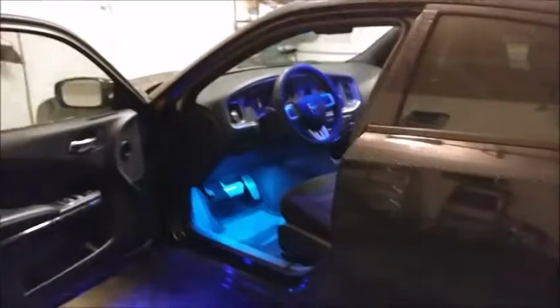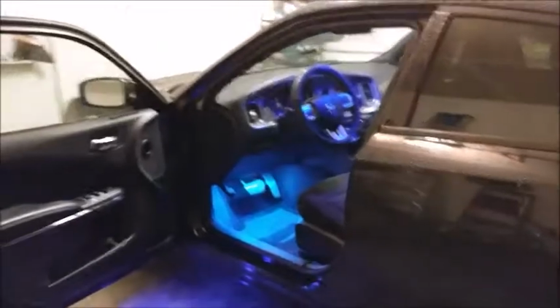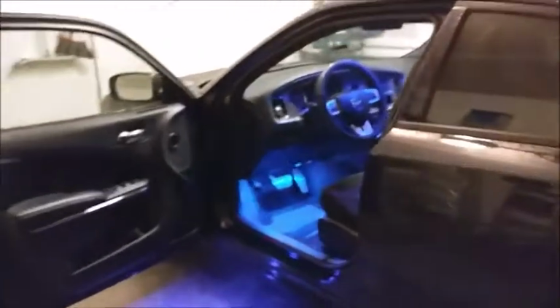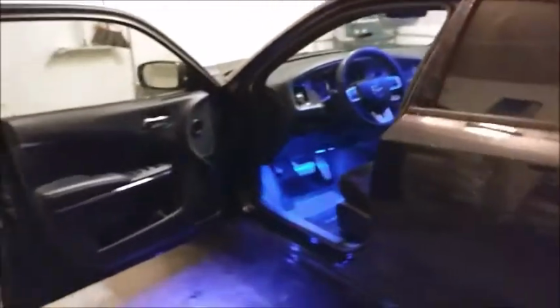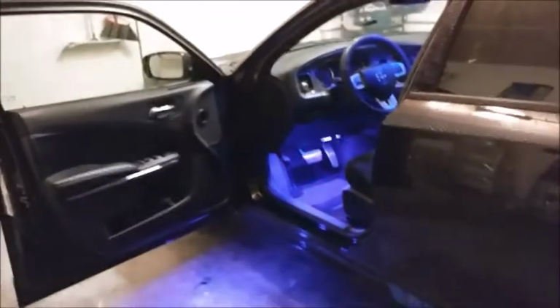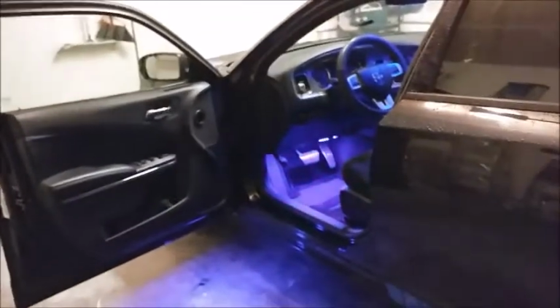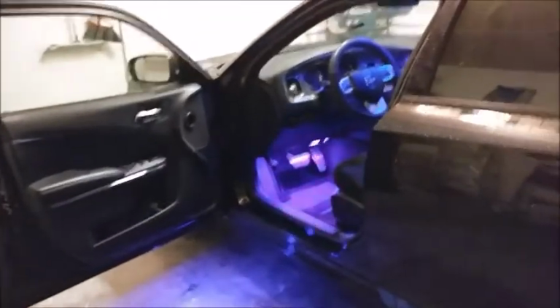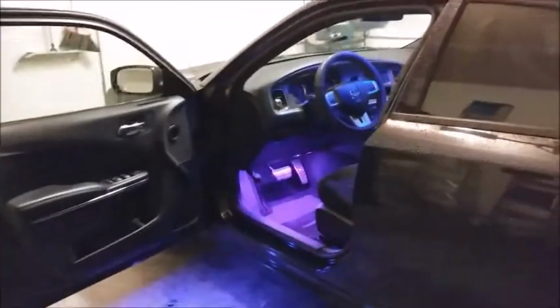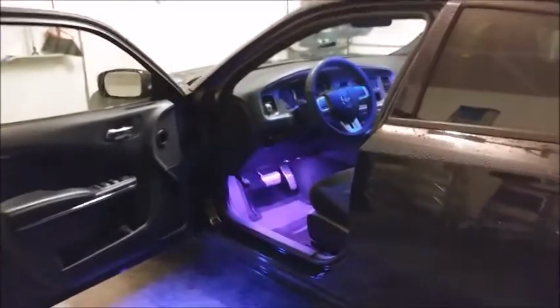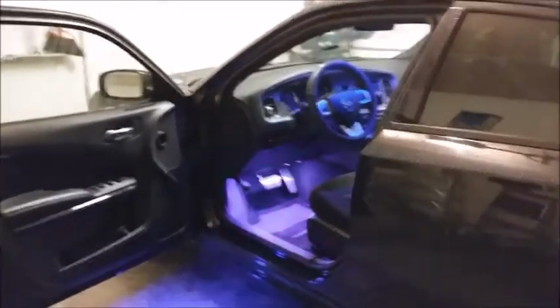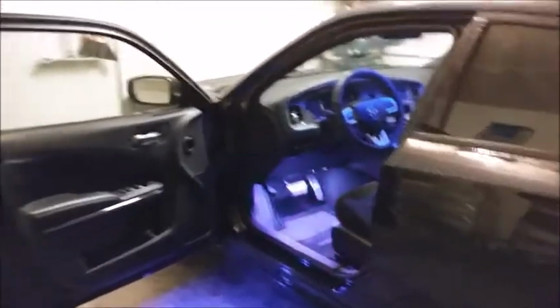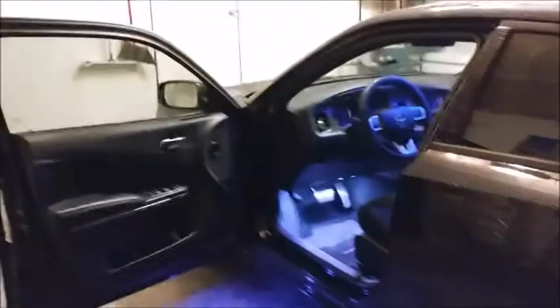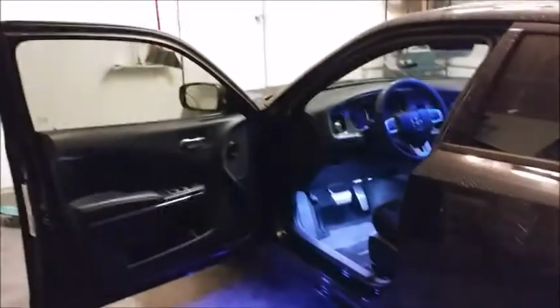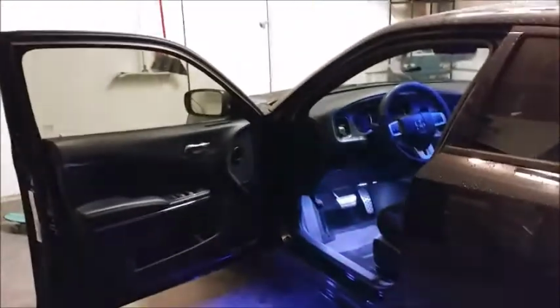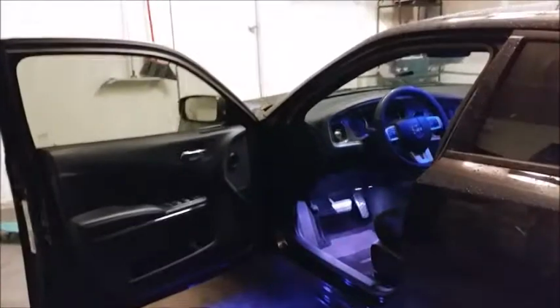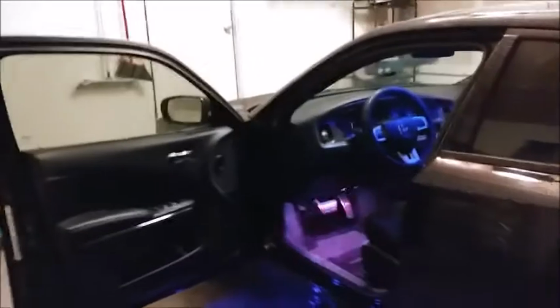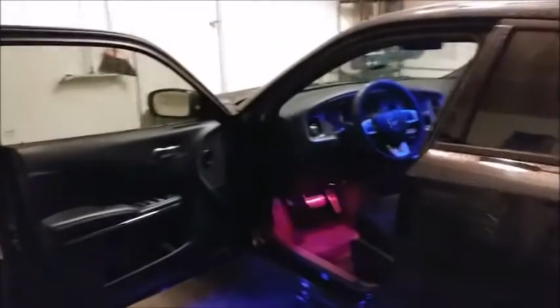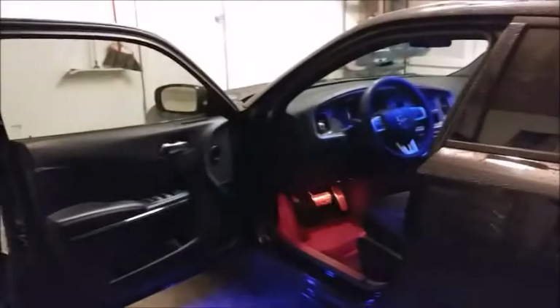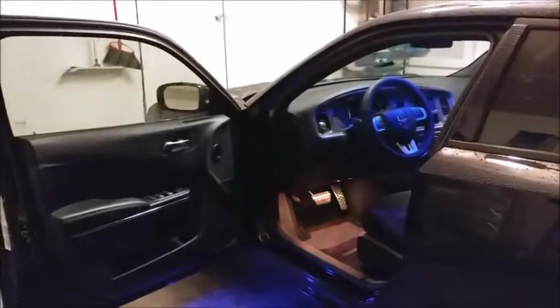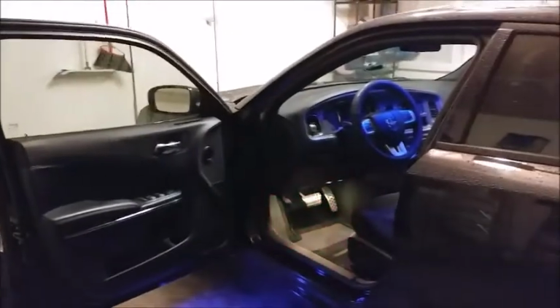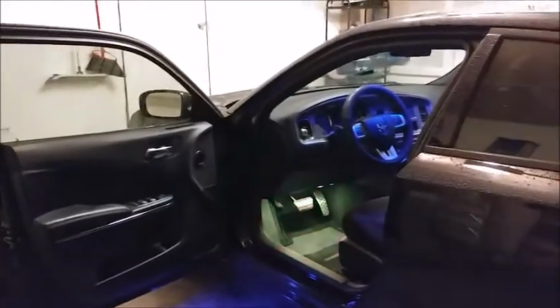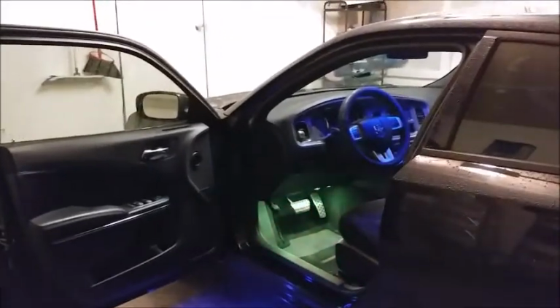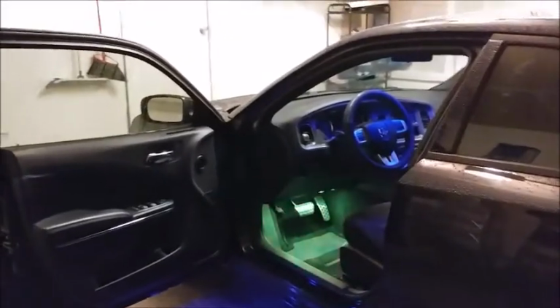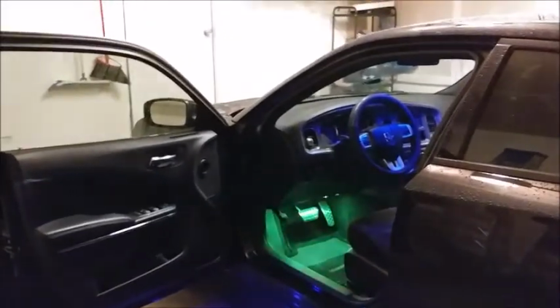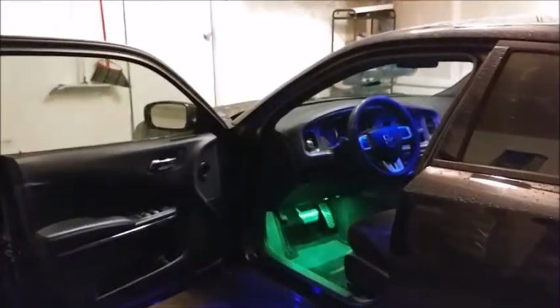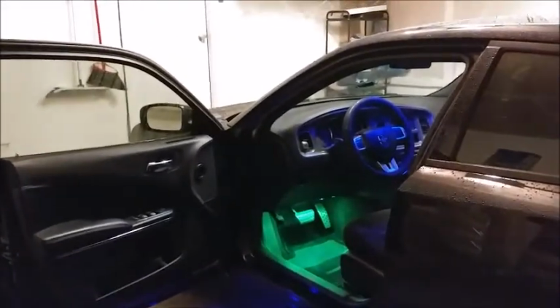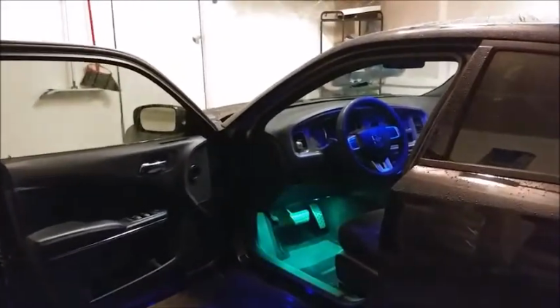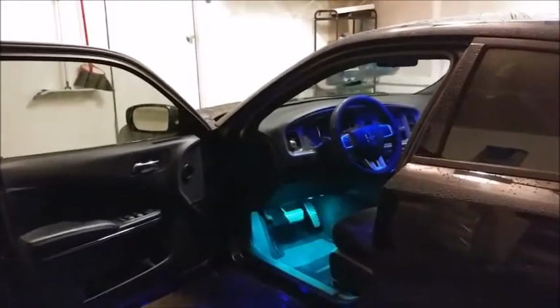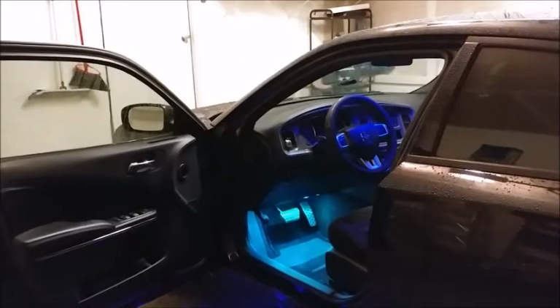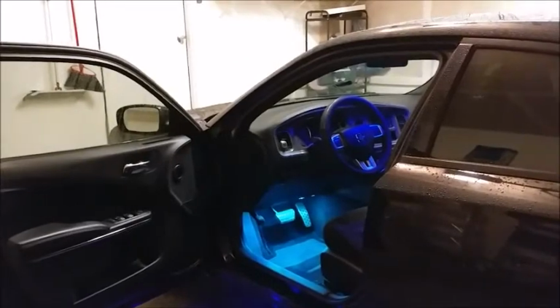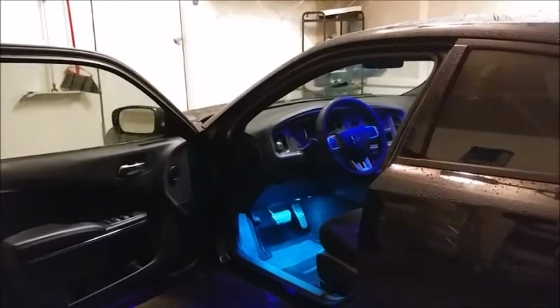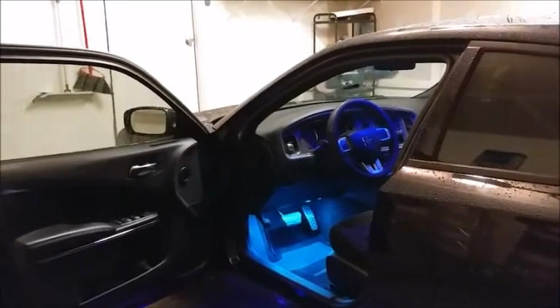Ladies and gentlemen, Frankie Boy, a.k.a. Mr. Penistar, here by request. Some people wanted to know how to do some data logging with your tuner, so I wanted to show everybody really quick.